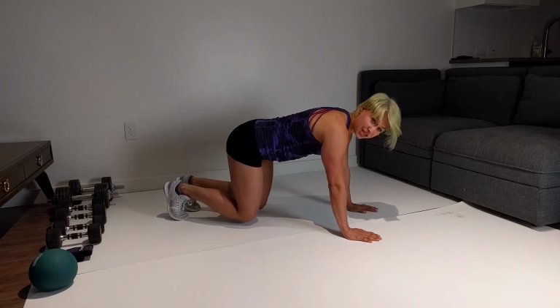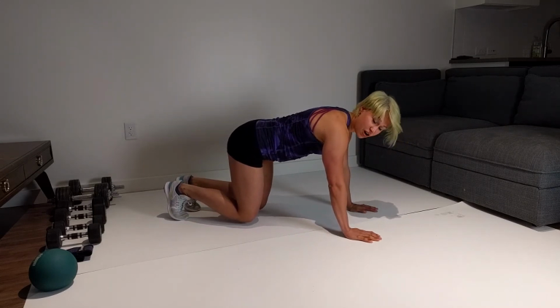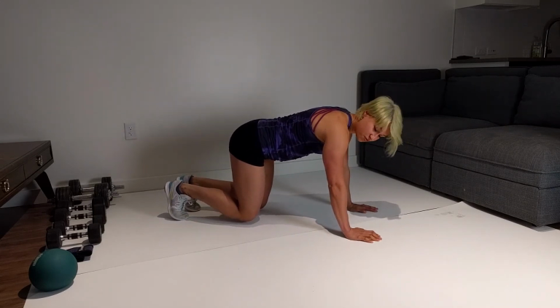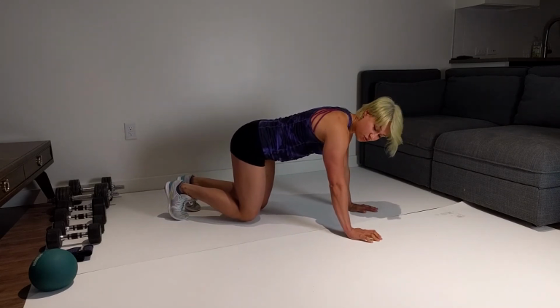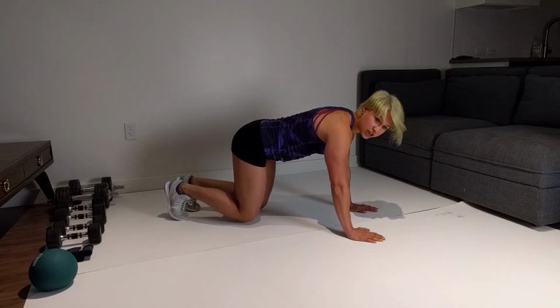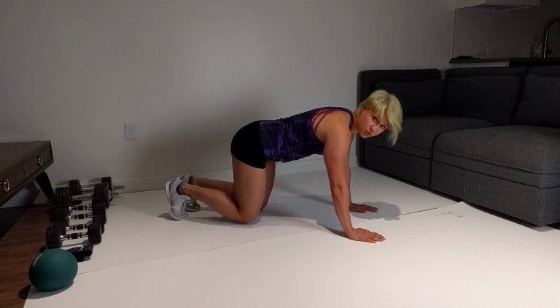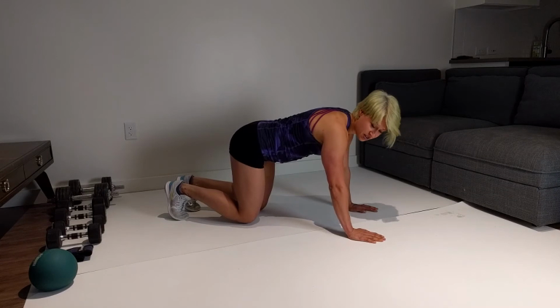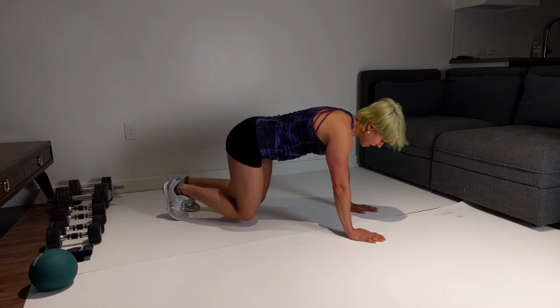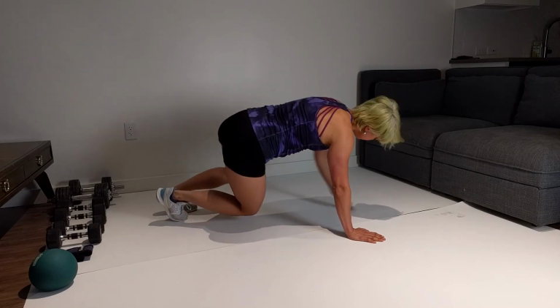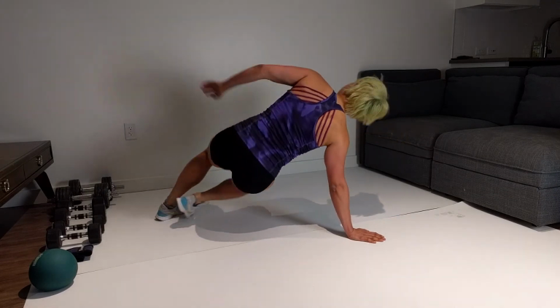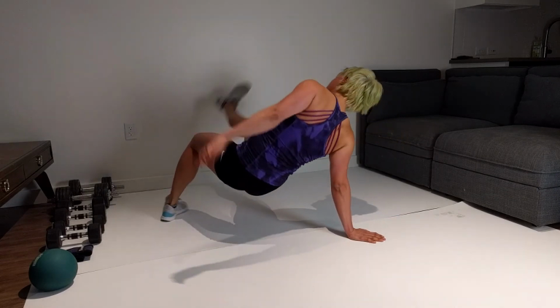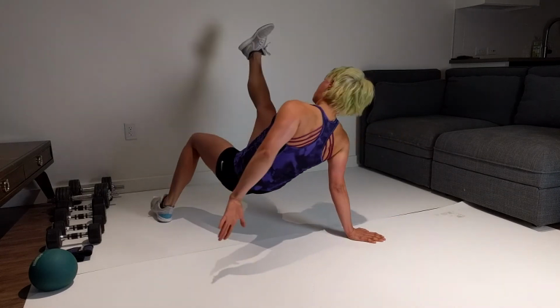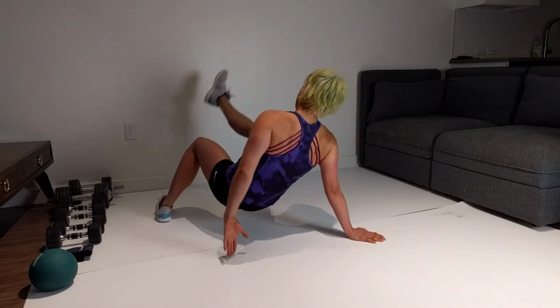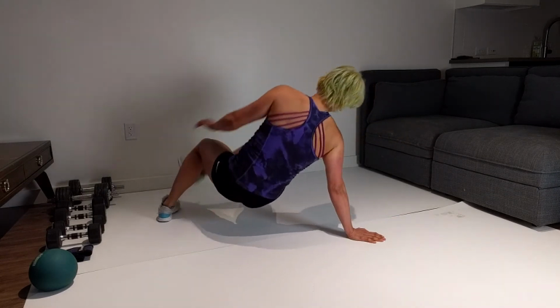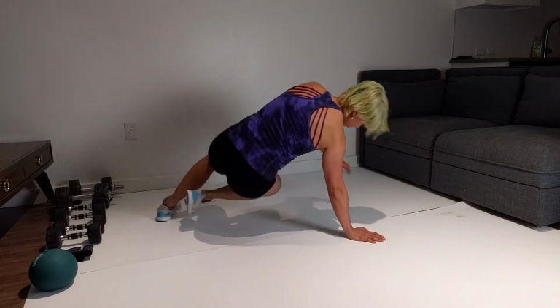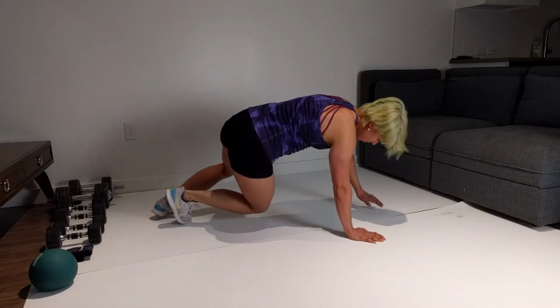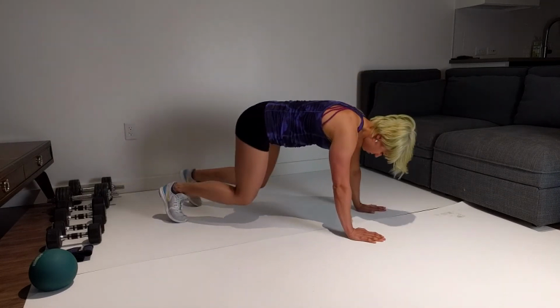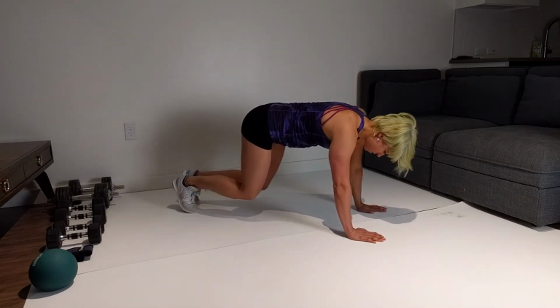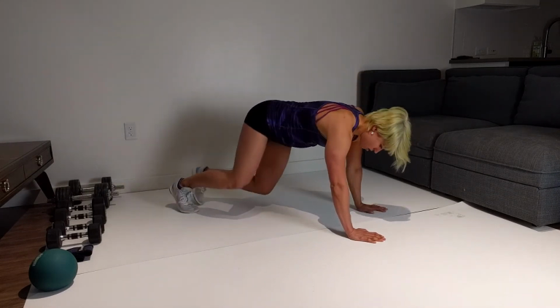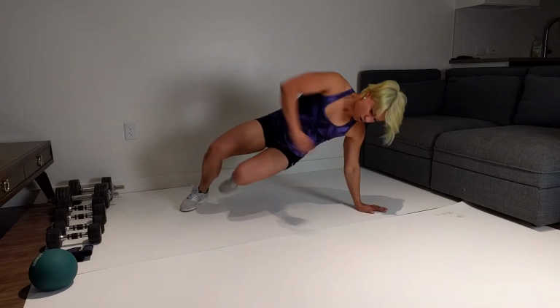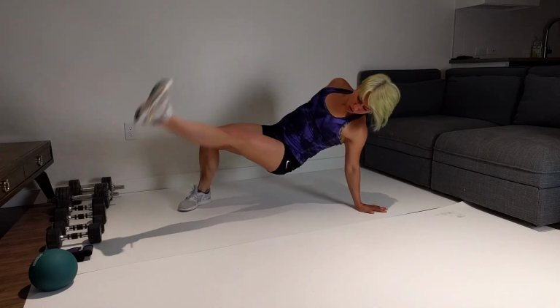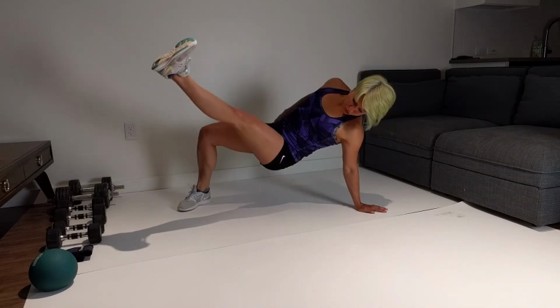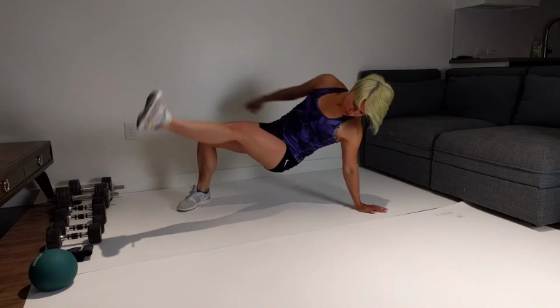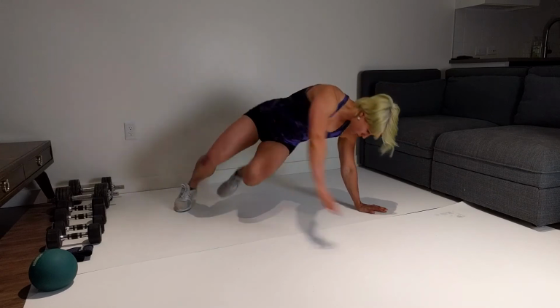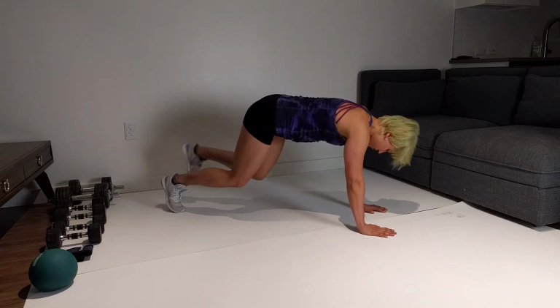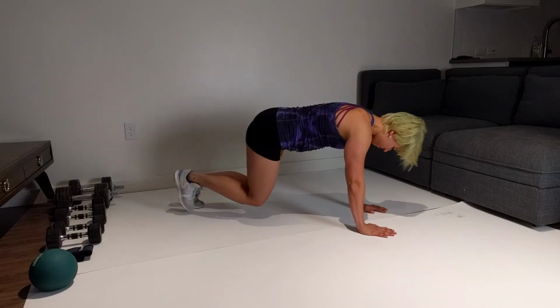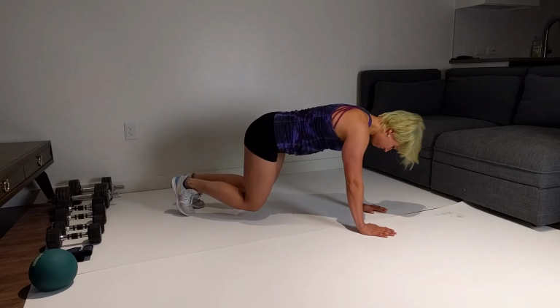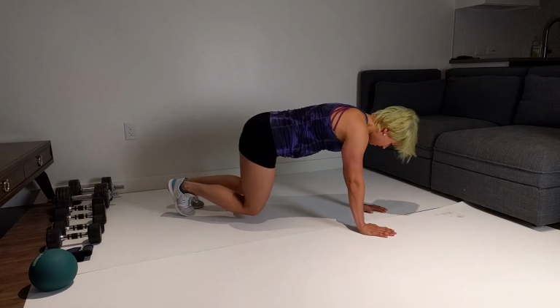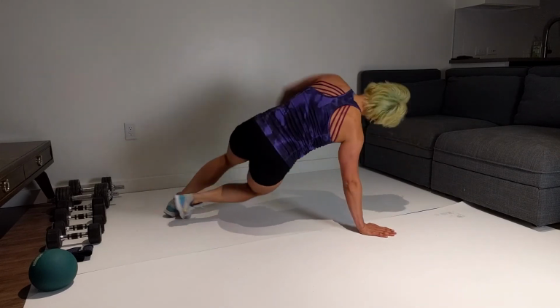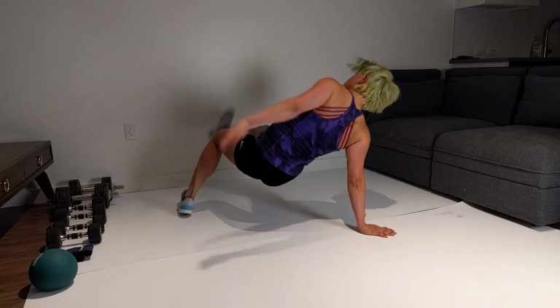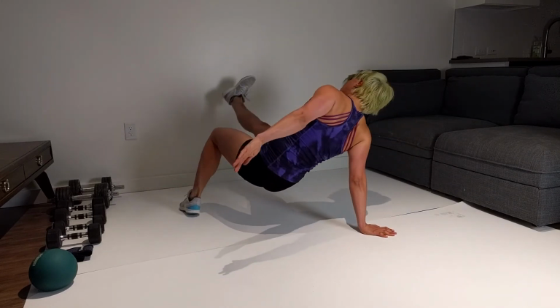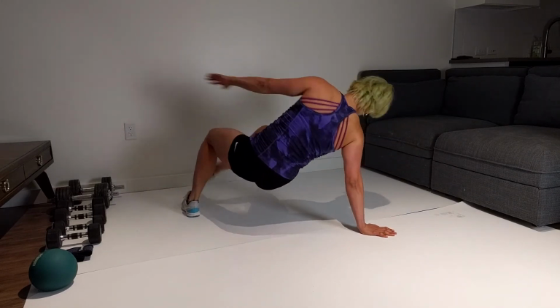Knees are off the floor, and kick through with the other side.